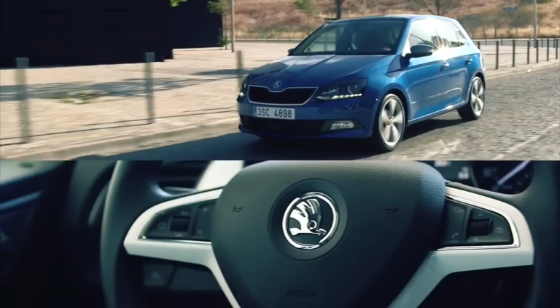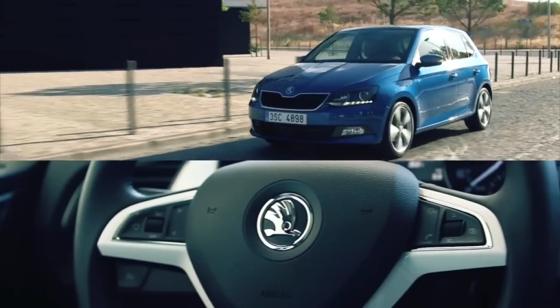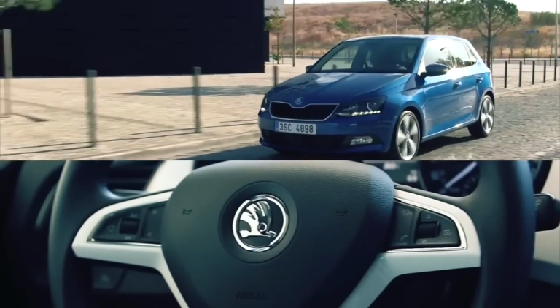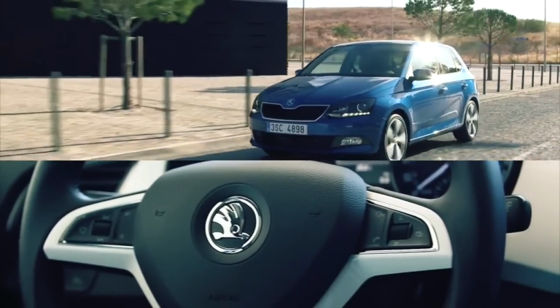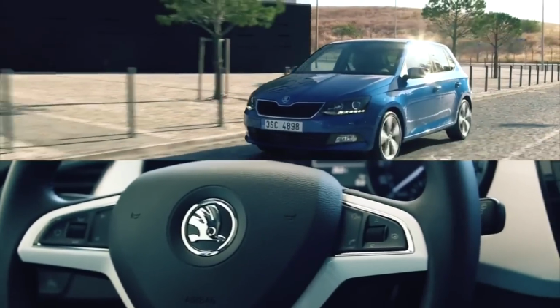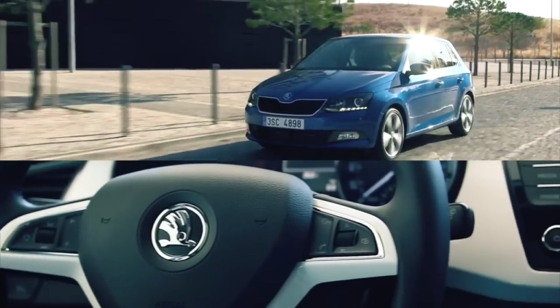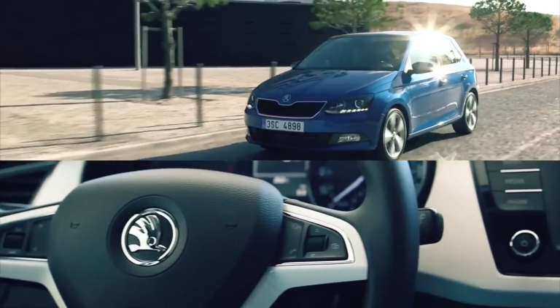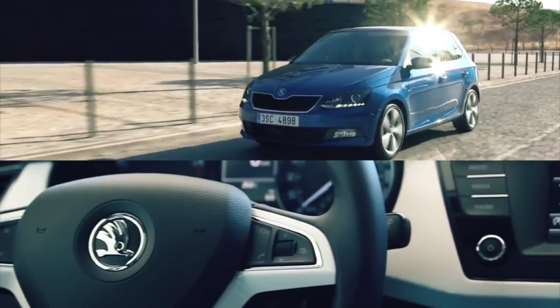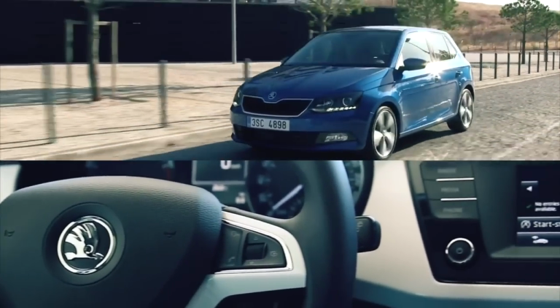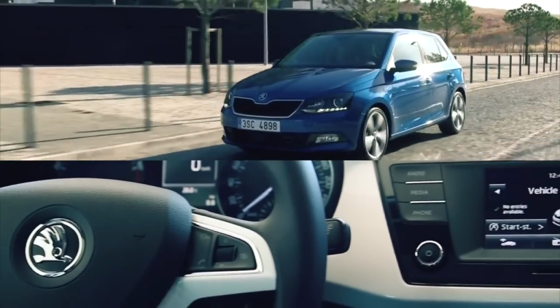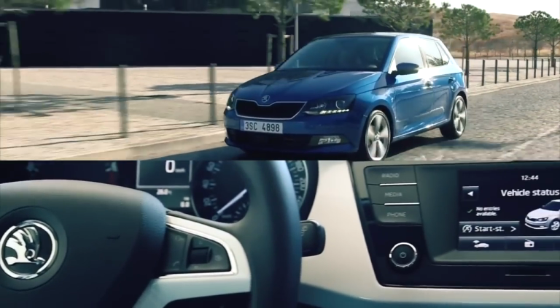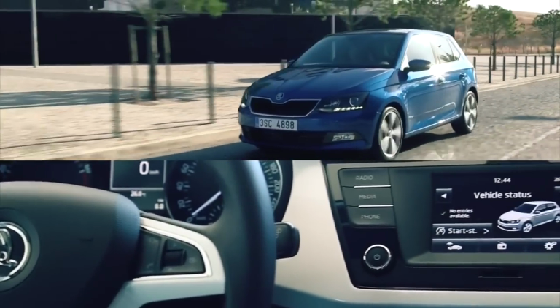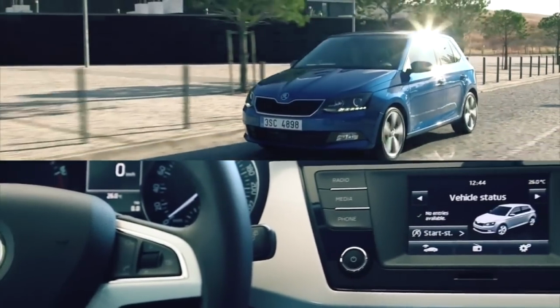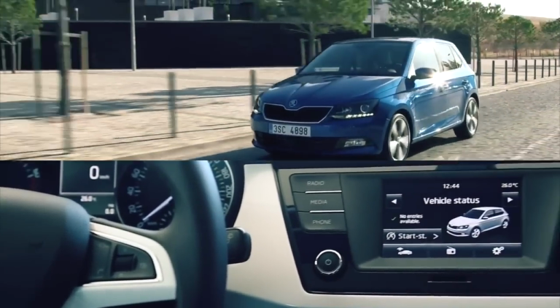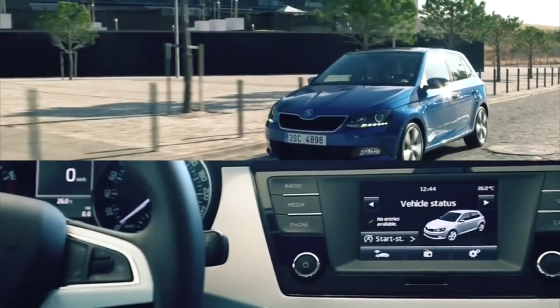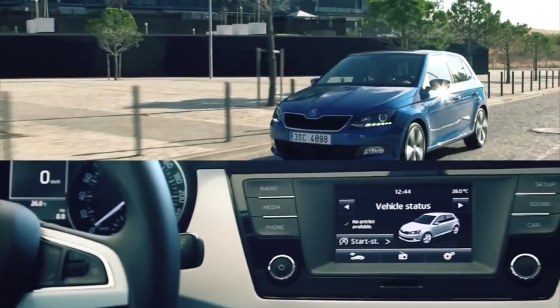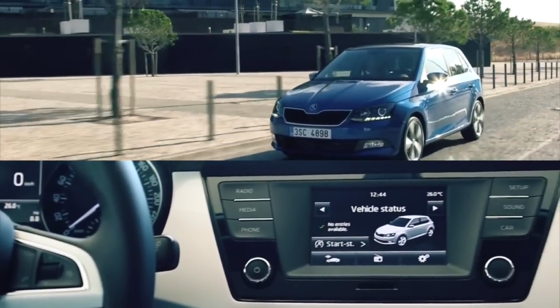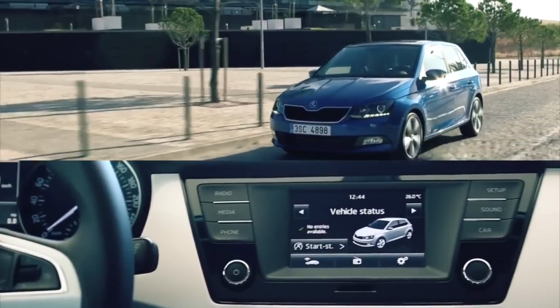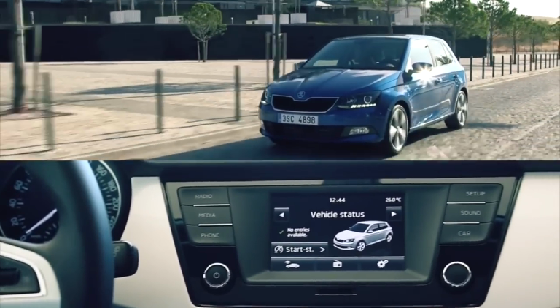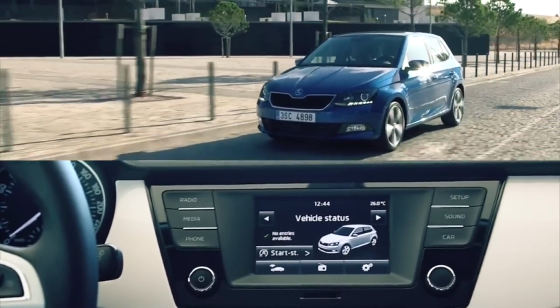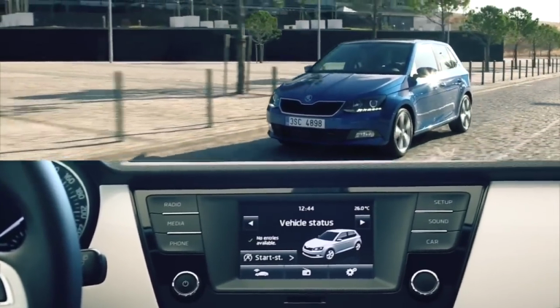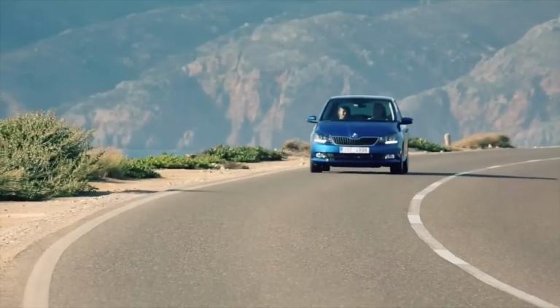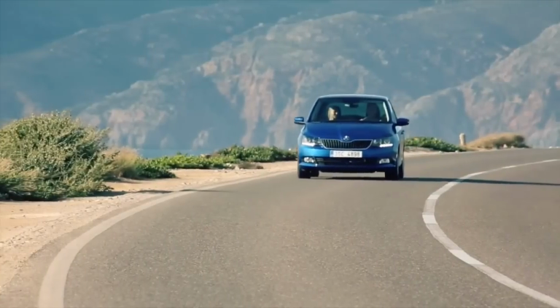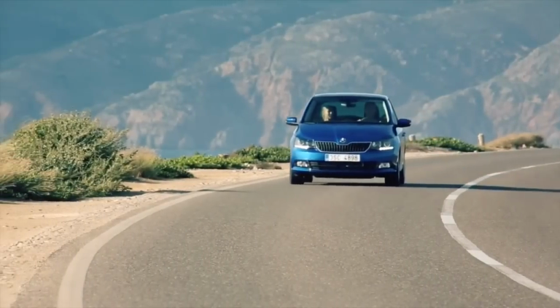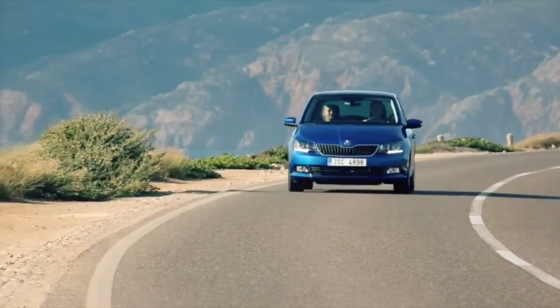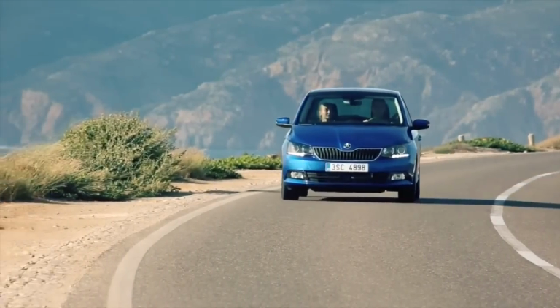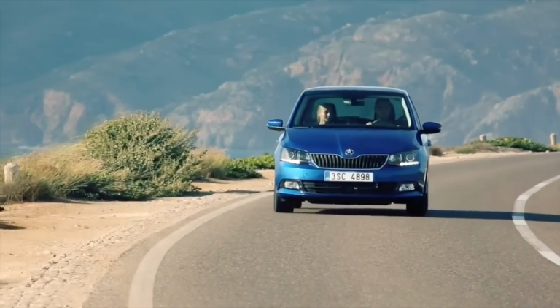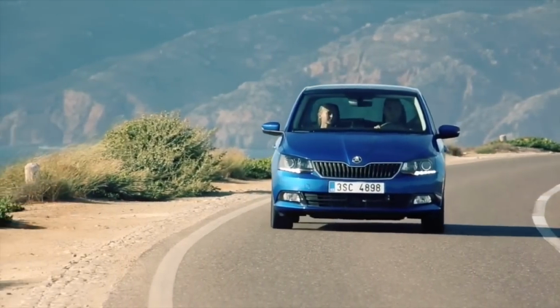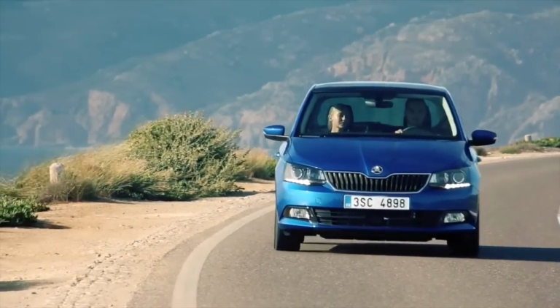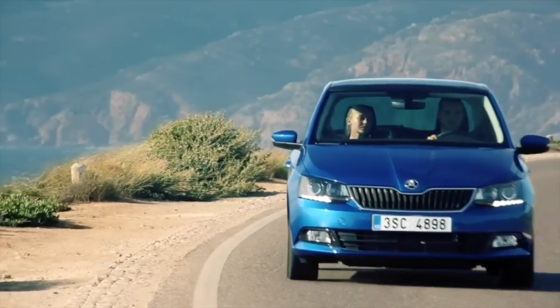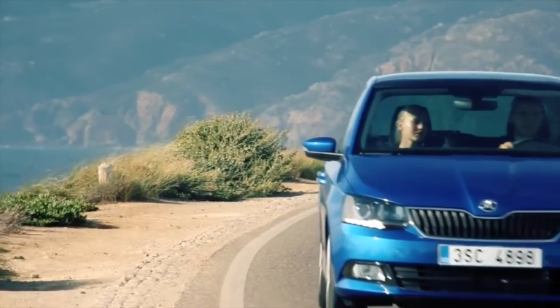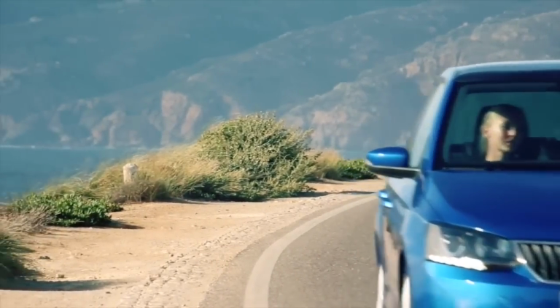Exterior and interior show something brave and decisive. The Skoda Fabia is much sleeker and sportier than the two generations before. It's time the Skoda Fabia was taken seriously as a trendsetter.